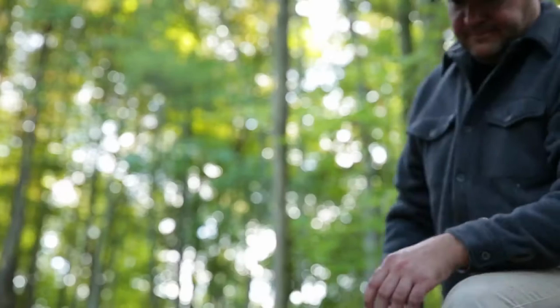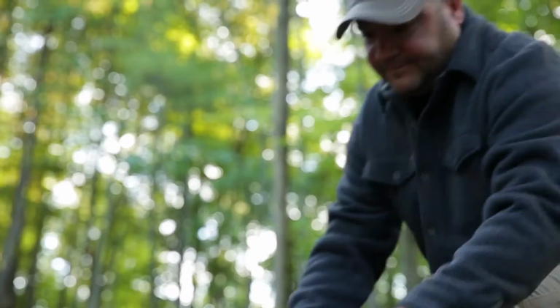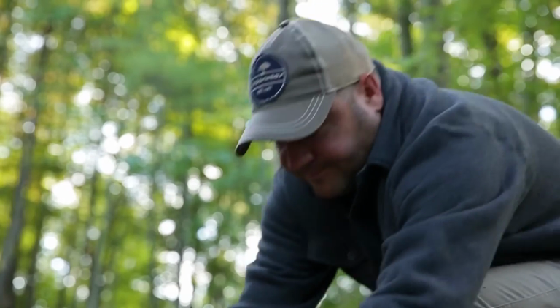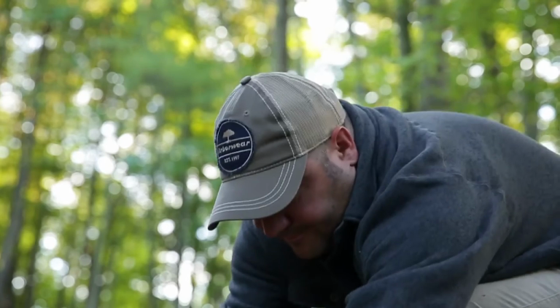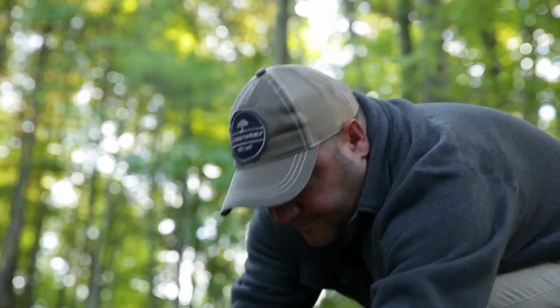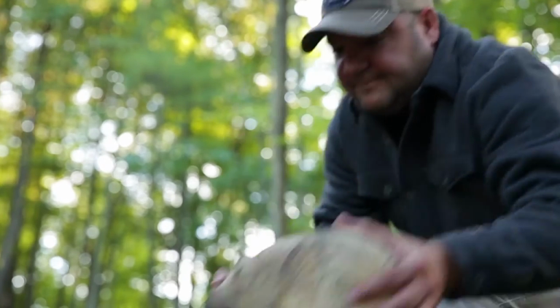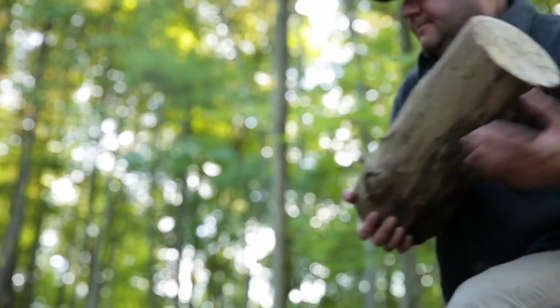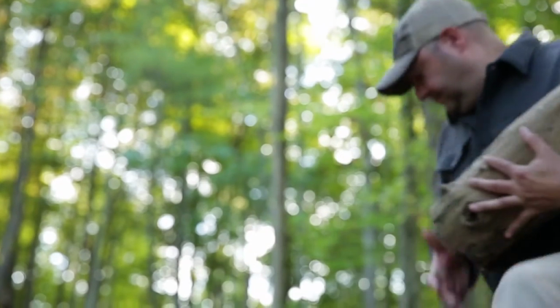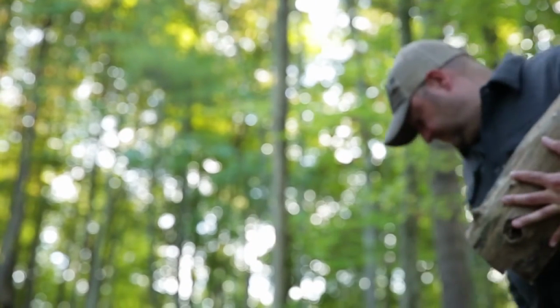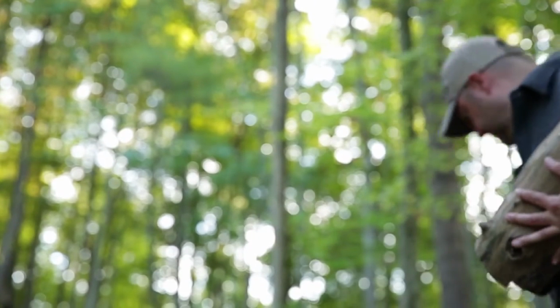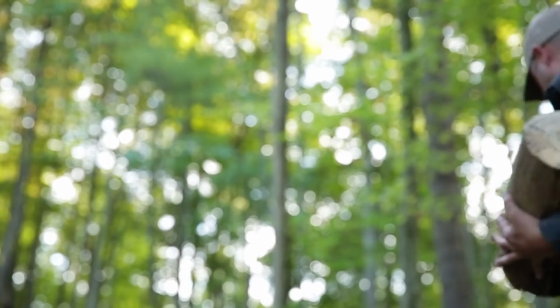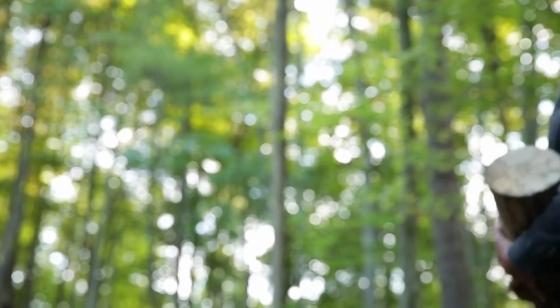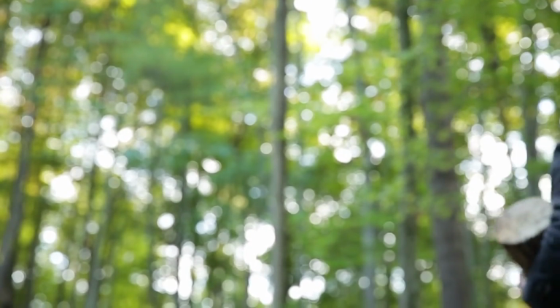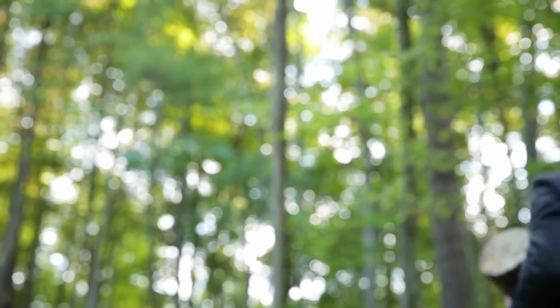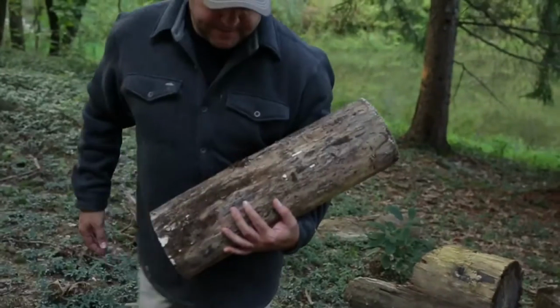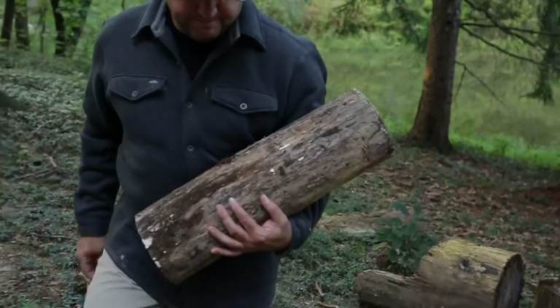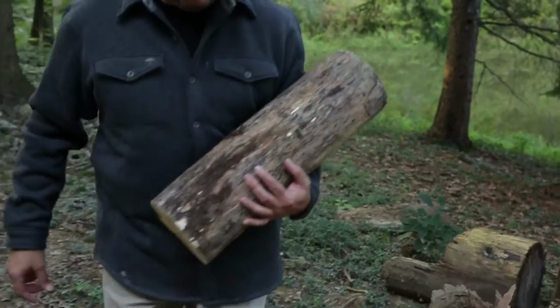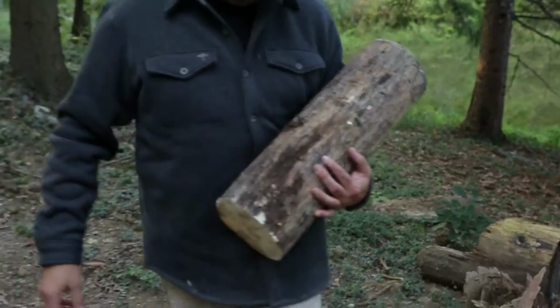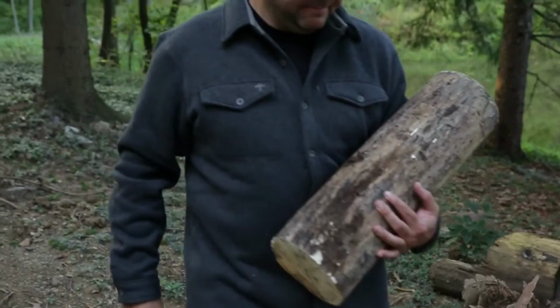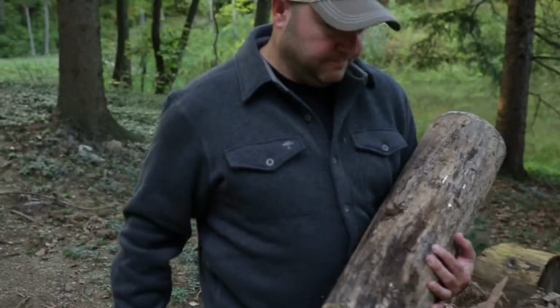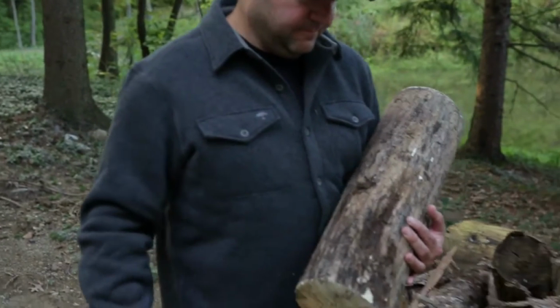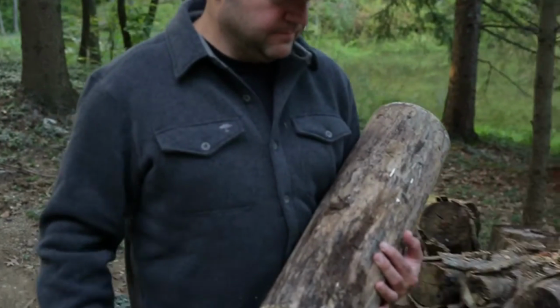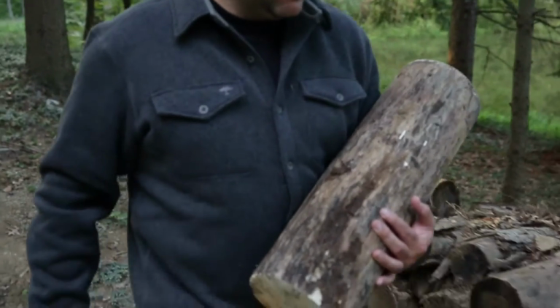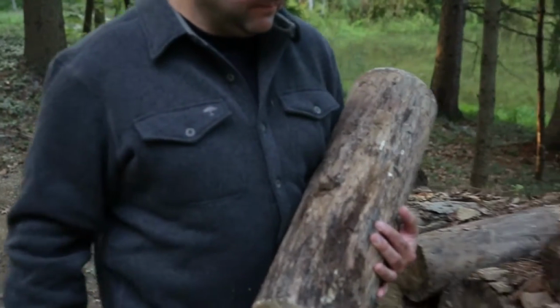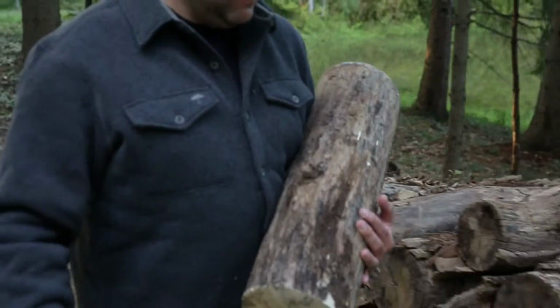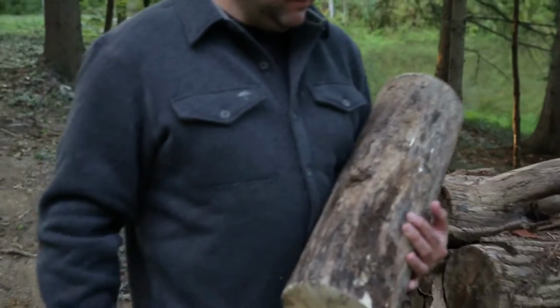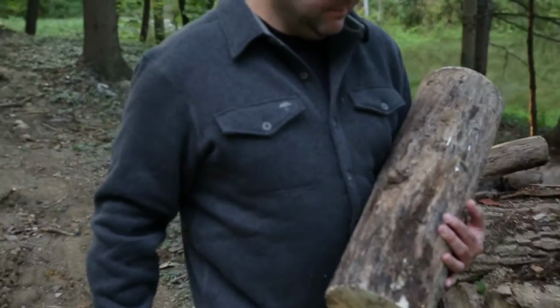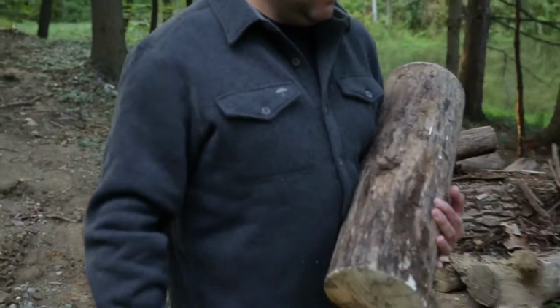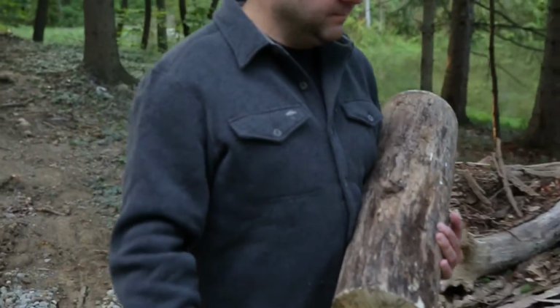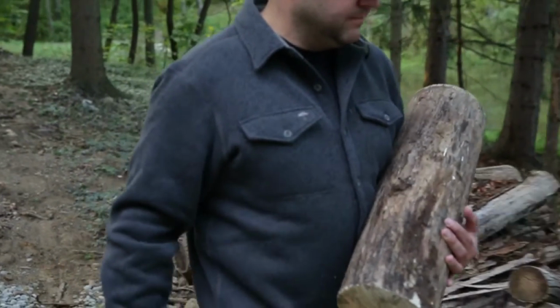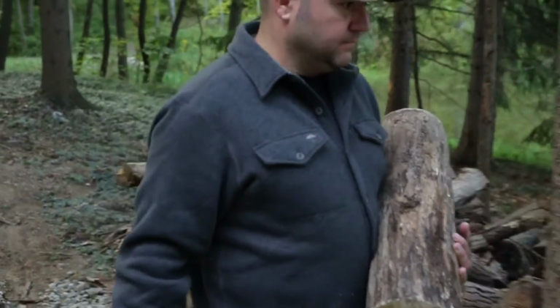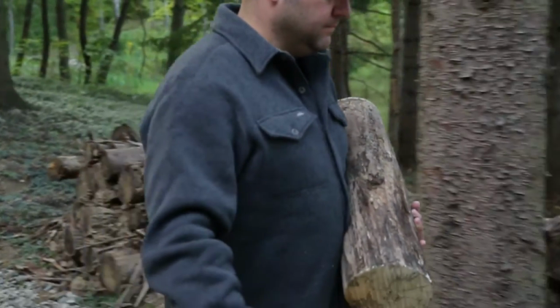We've taken our heavy 300 gram polyester fleece and turned it into a shirt jack. Features include contrast flat lock seams, button flap patch pockets with an integrated pen holder.